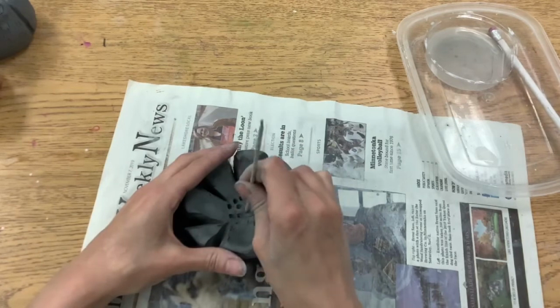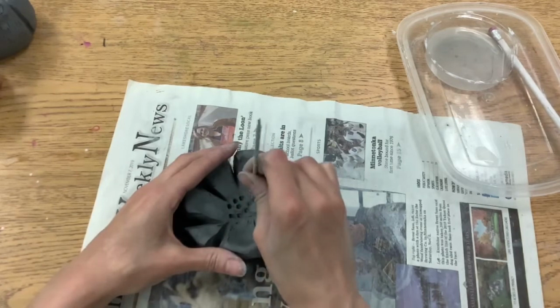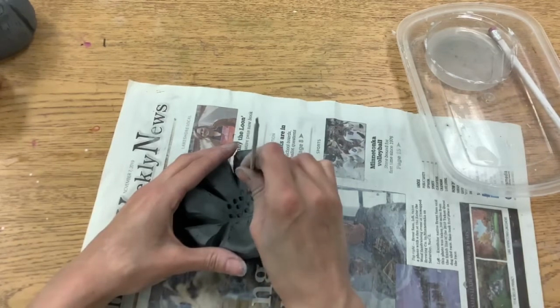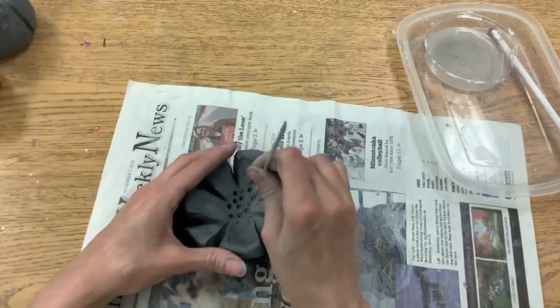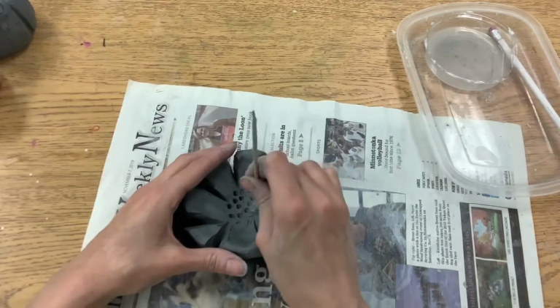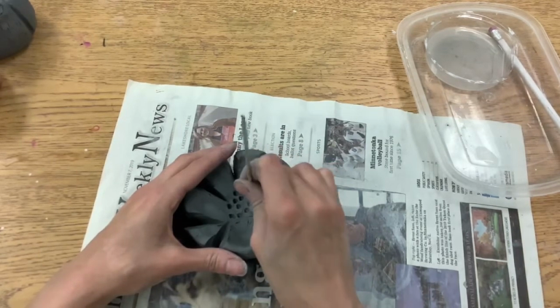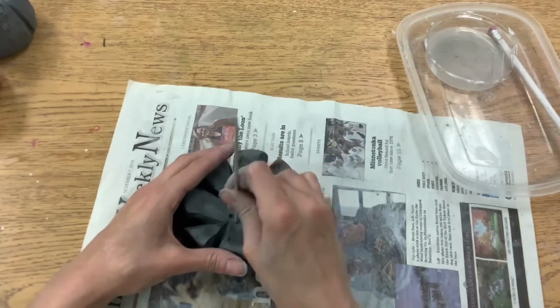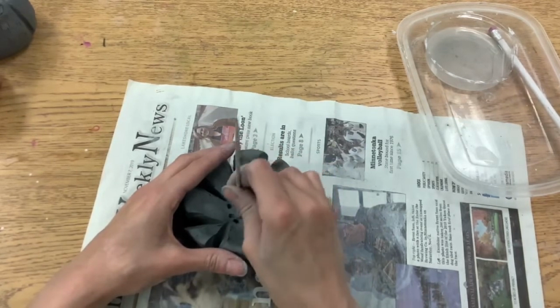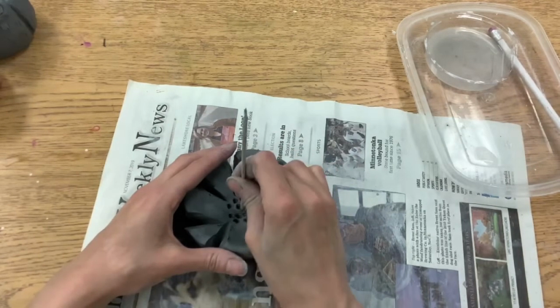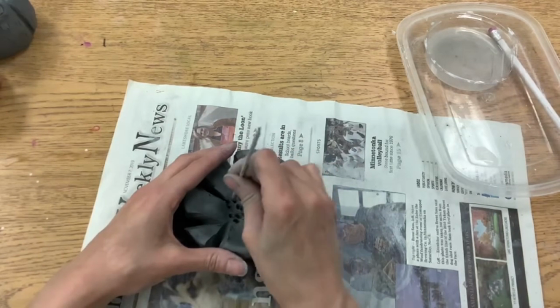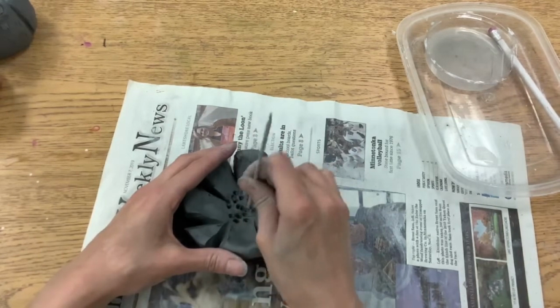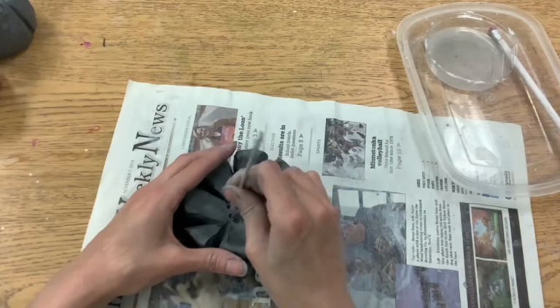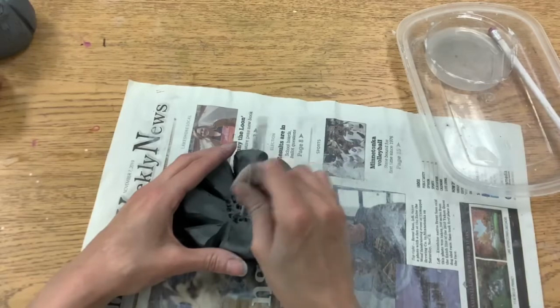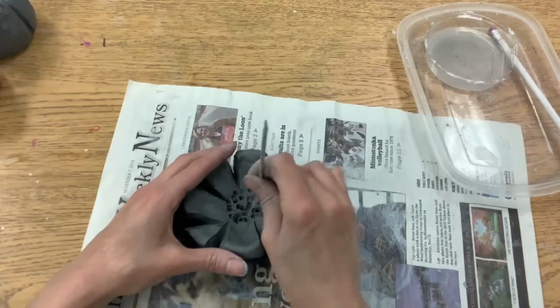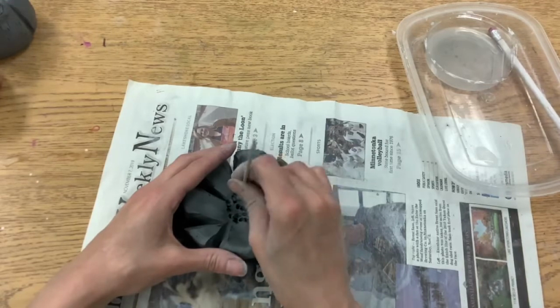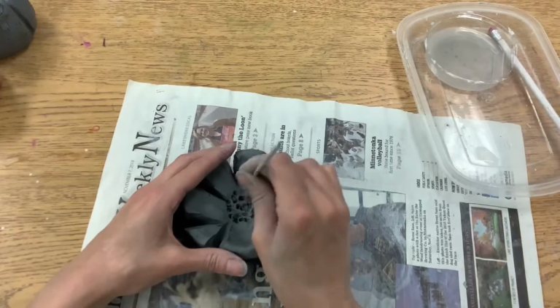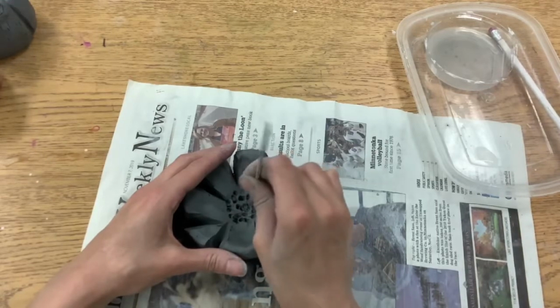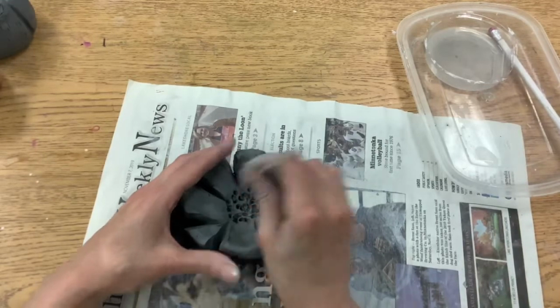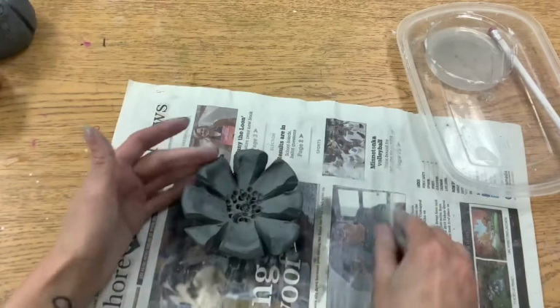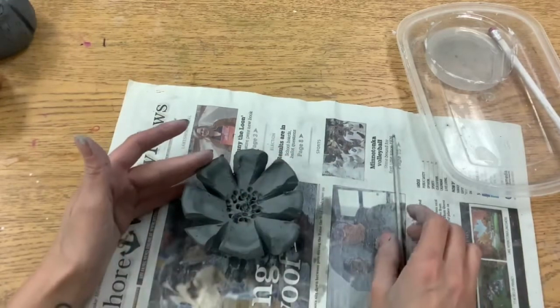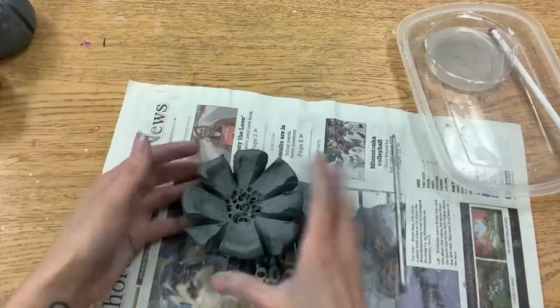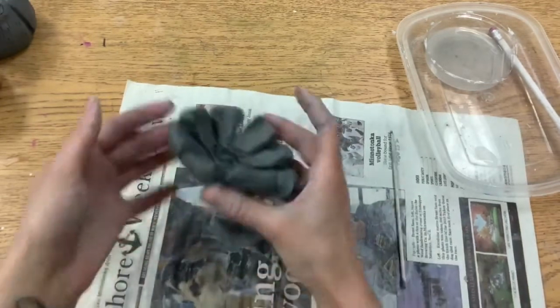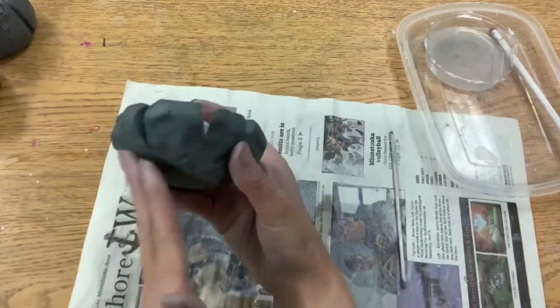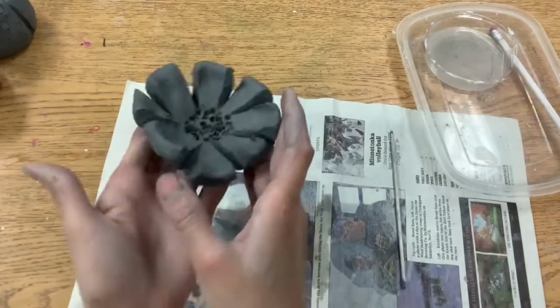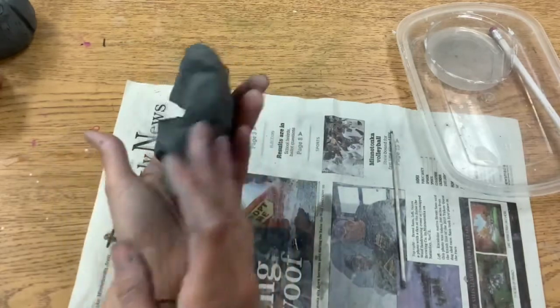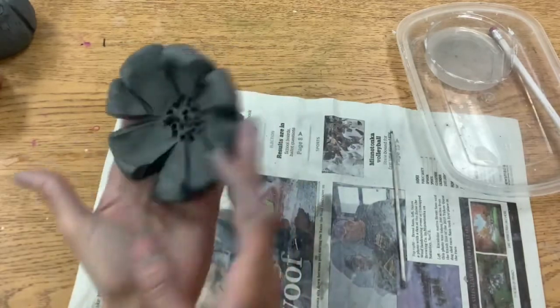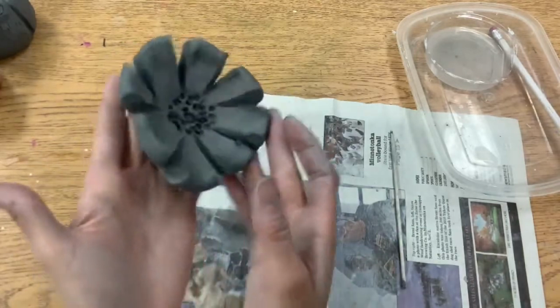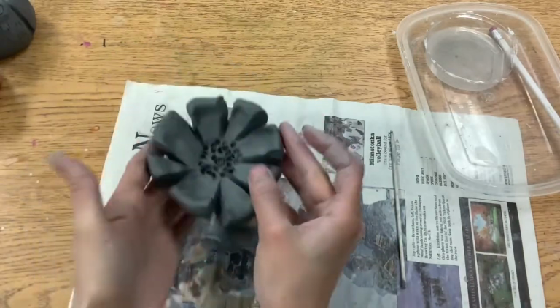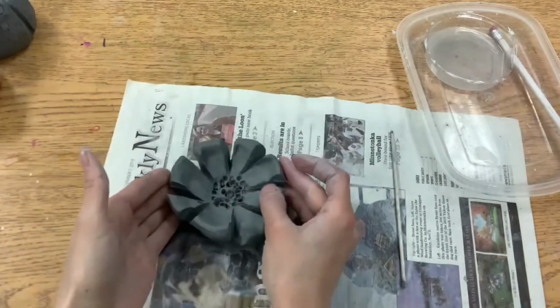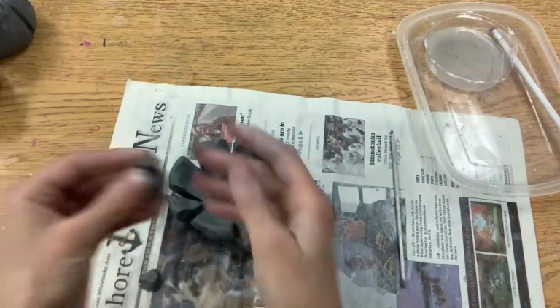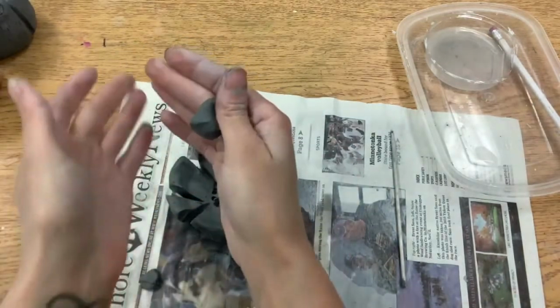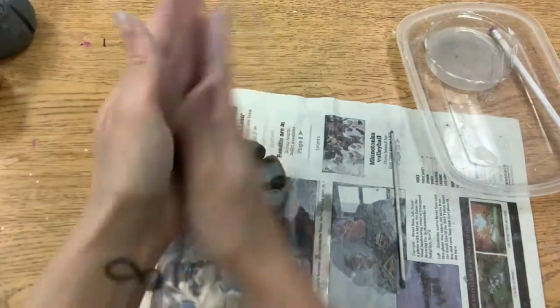Then you can either poke some holes not all the way through to create the center of your flower, or you could add a center in with clay.